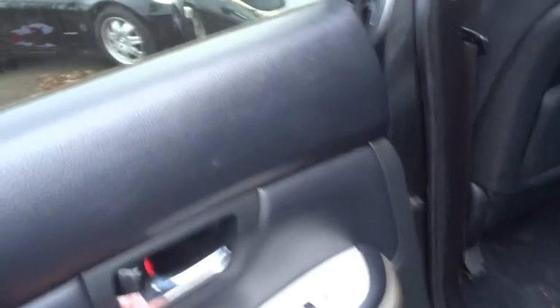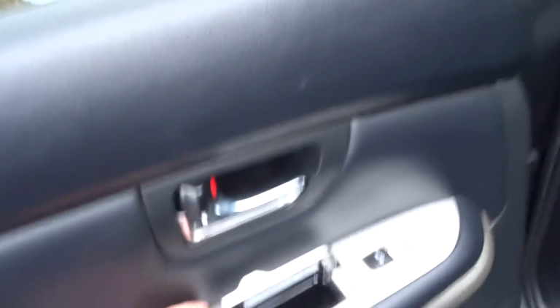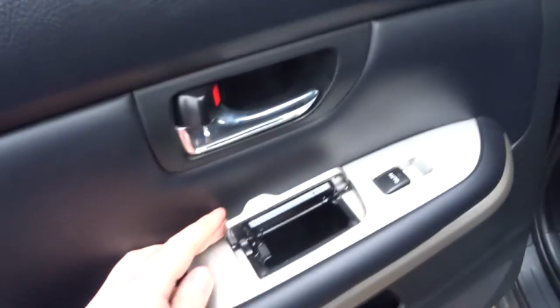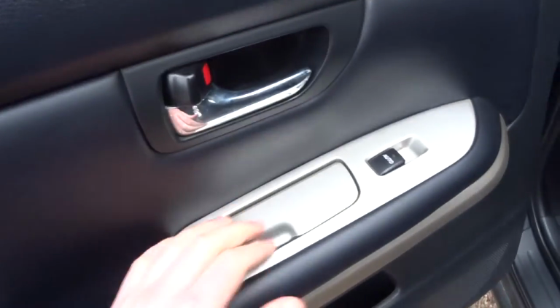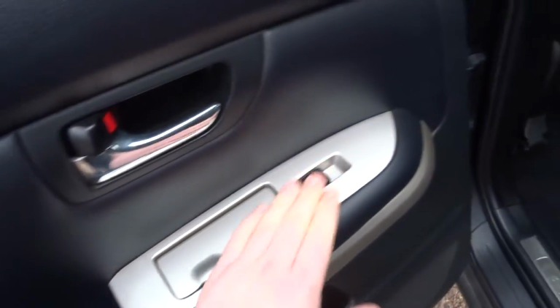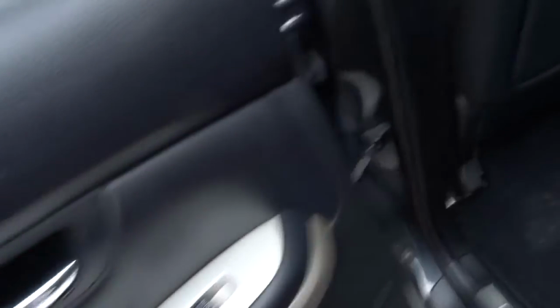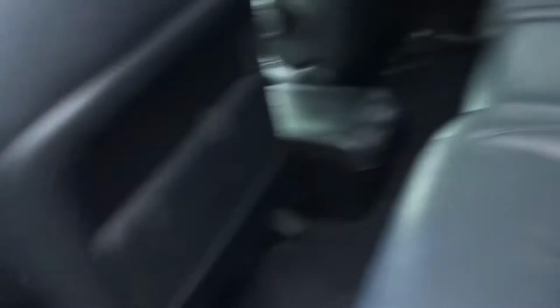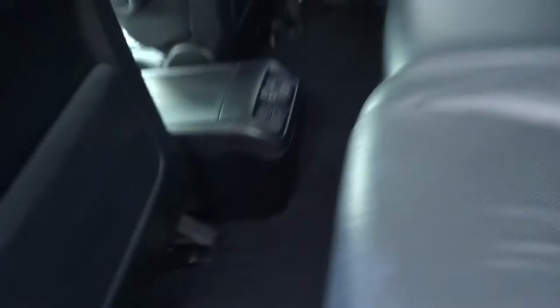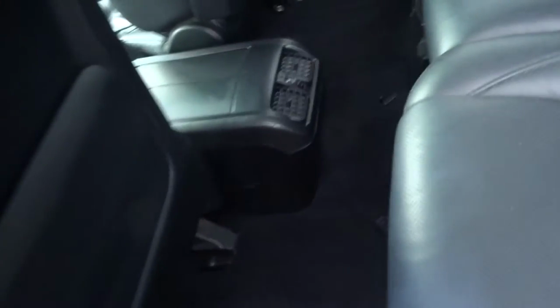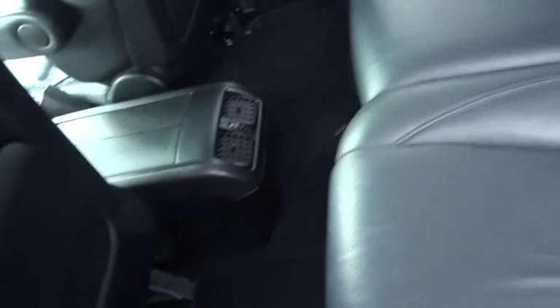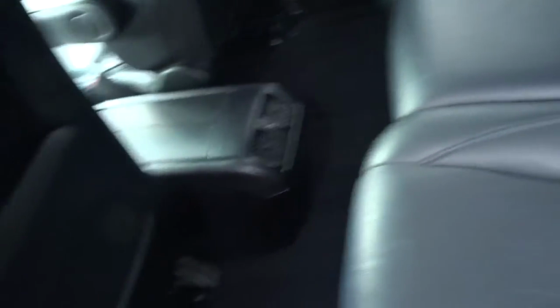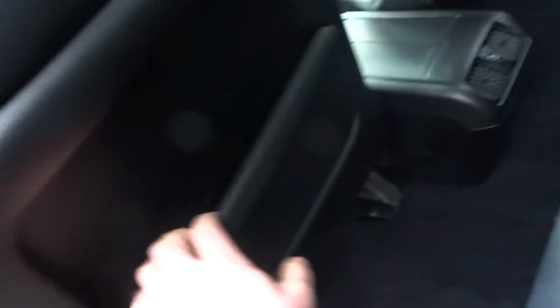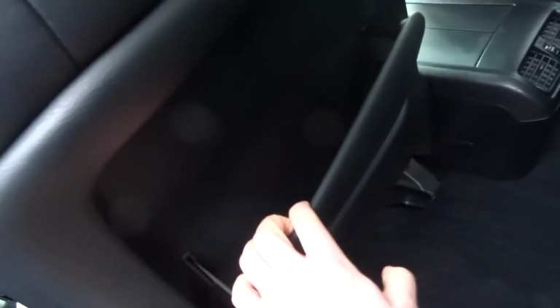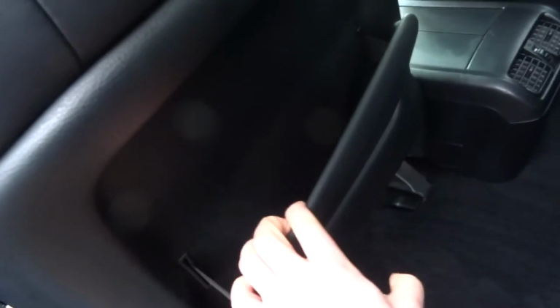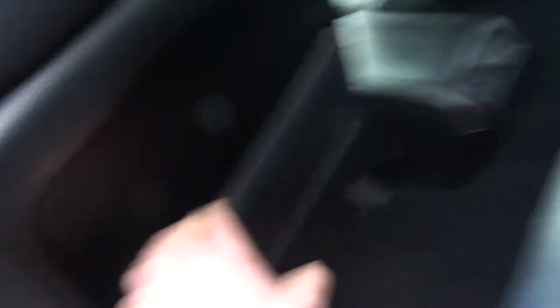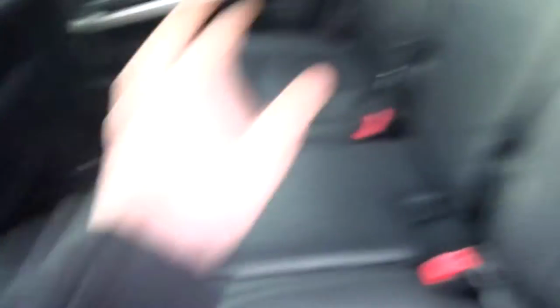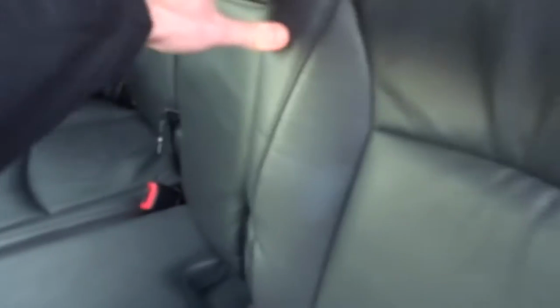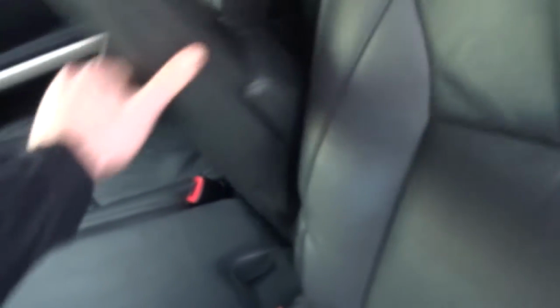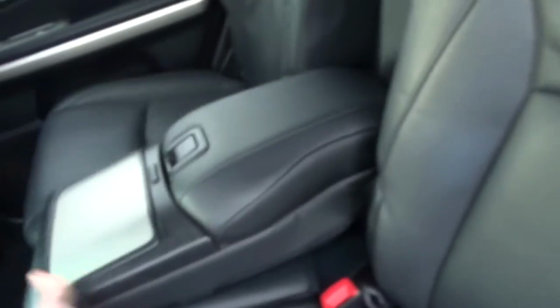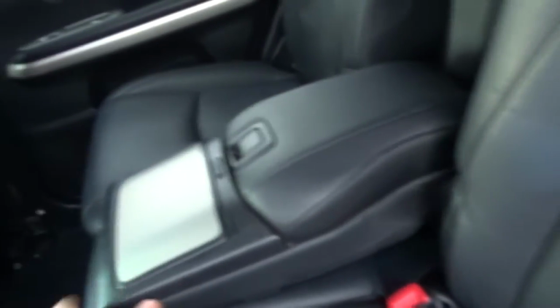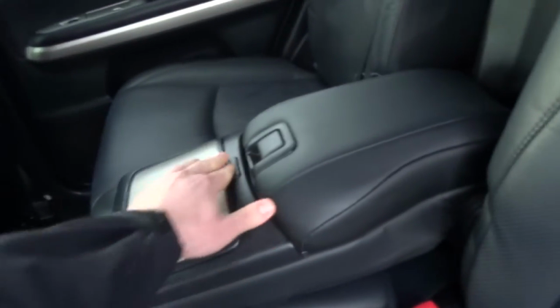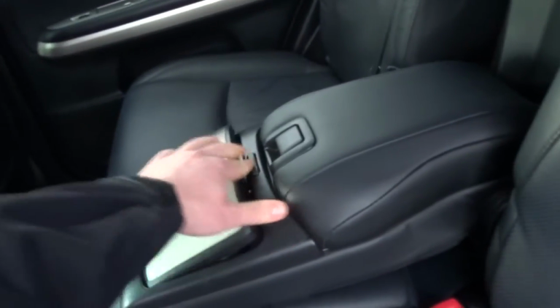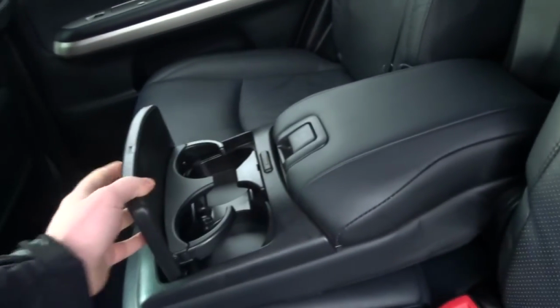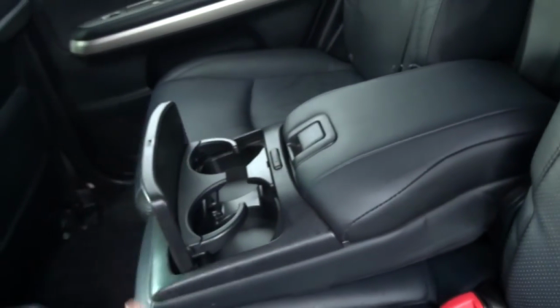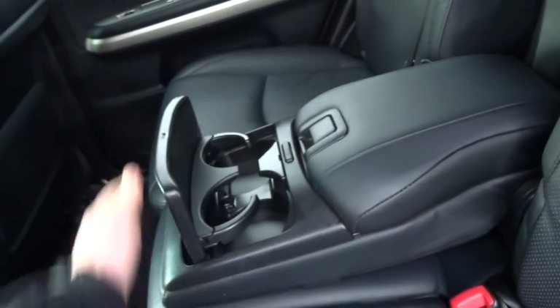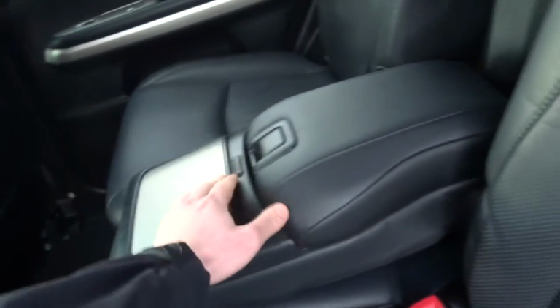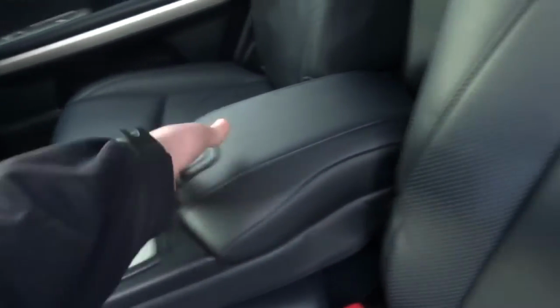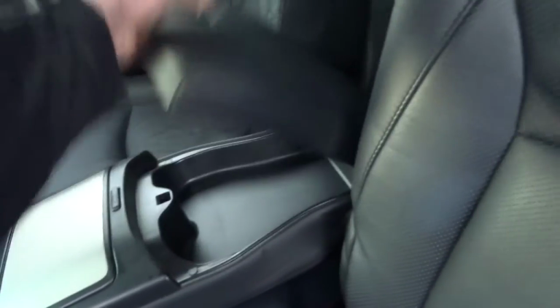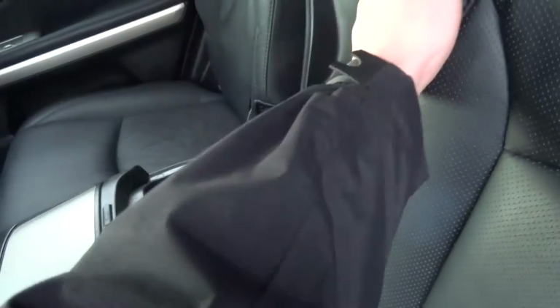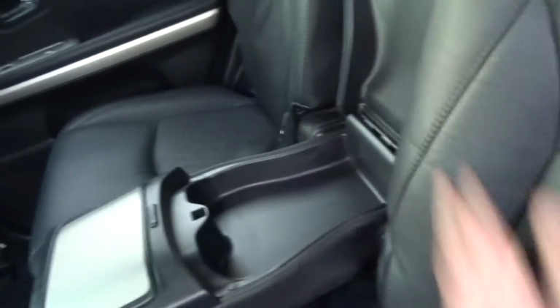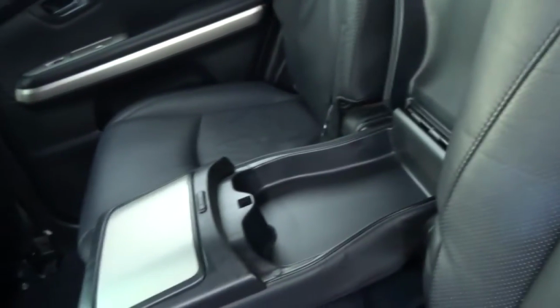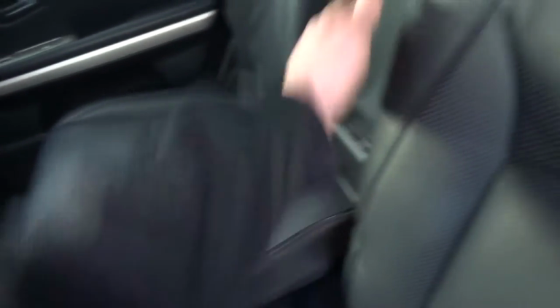Got an ashtray, electric windows all around, ventilation for the rear occupants, storage behind the seats, and a fold-down central armrest with two cup holders and a bit of storage as well.